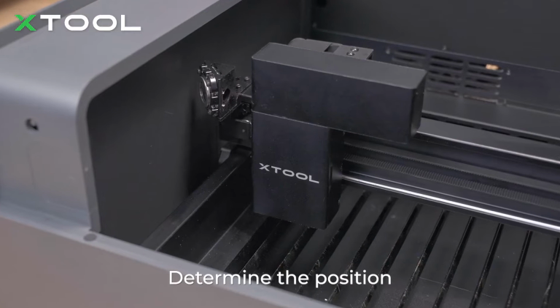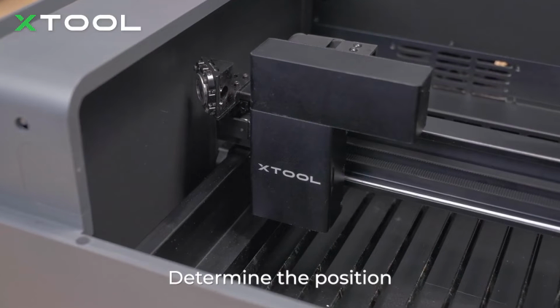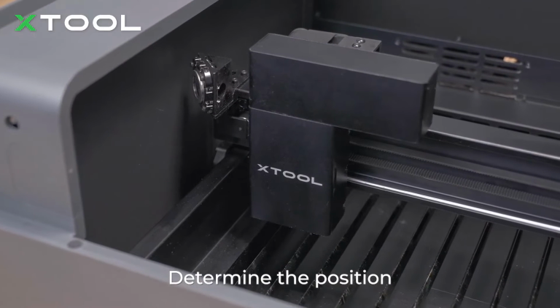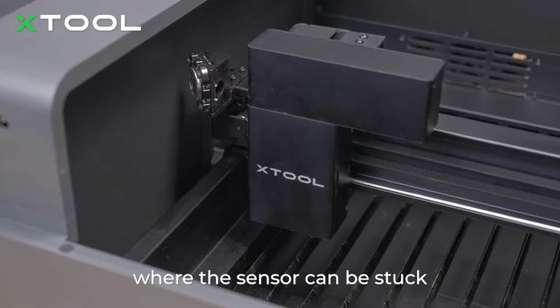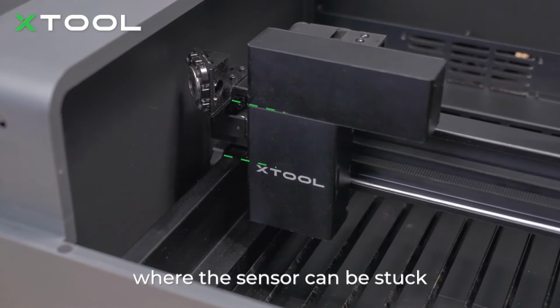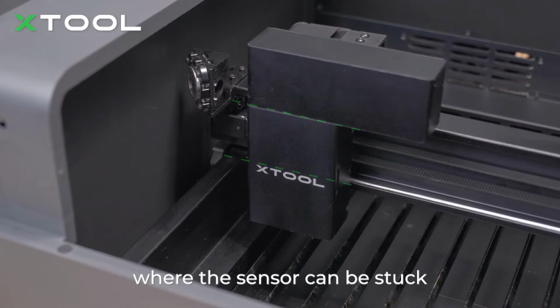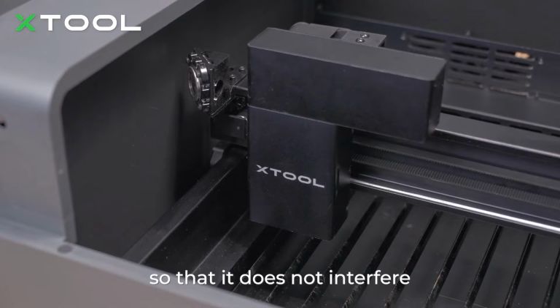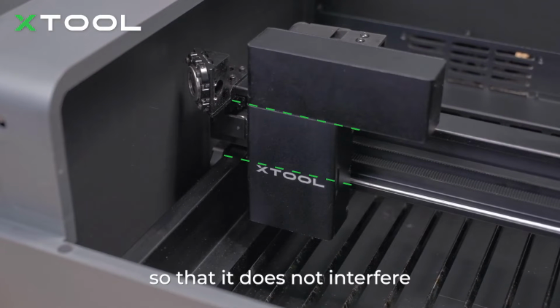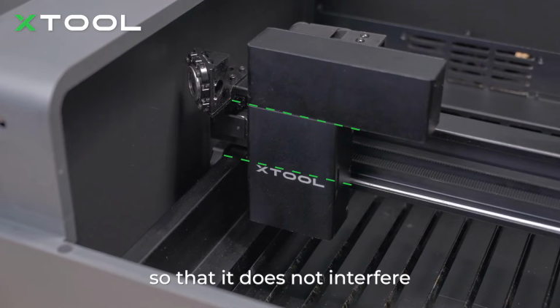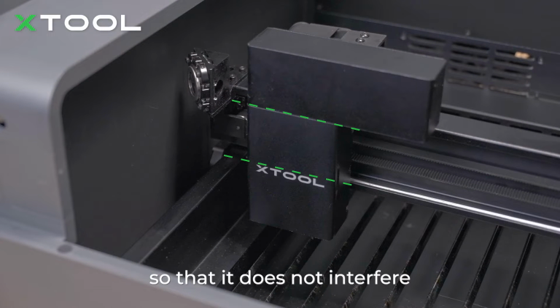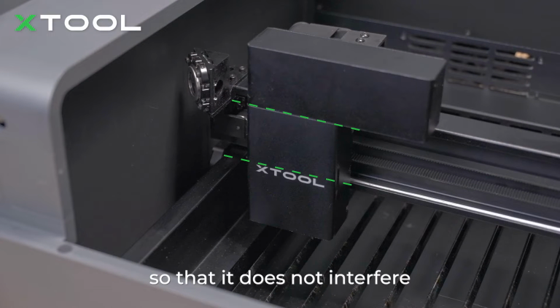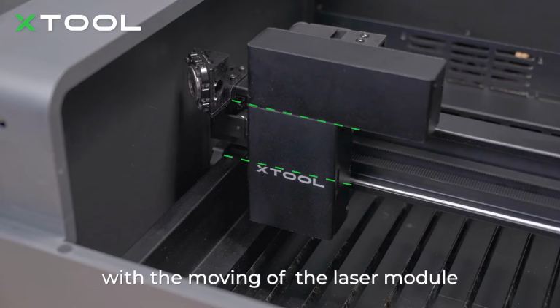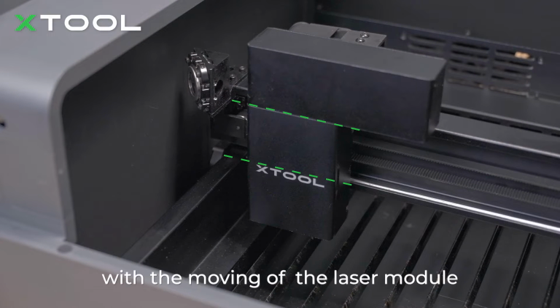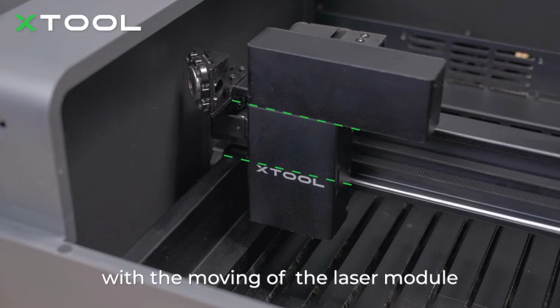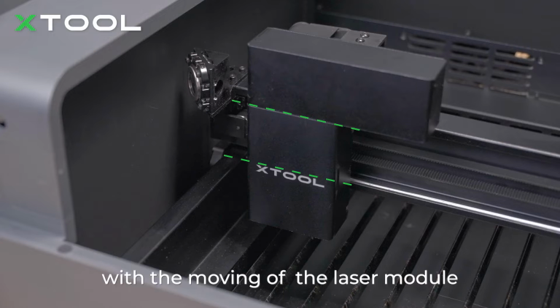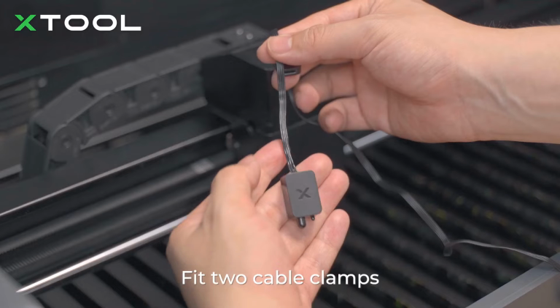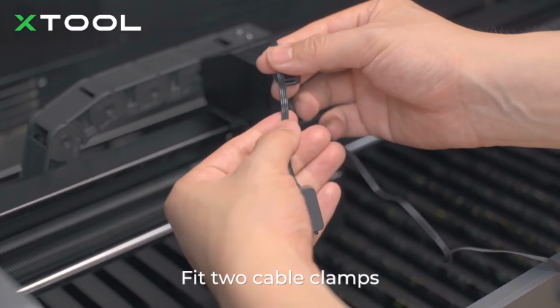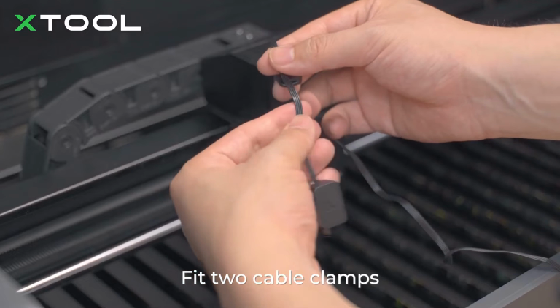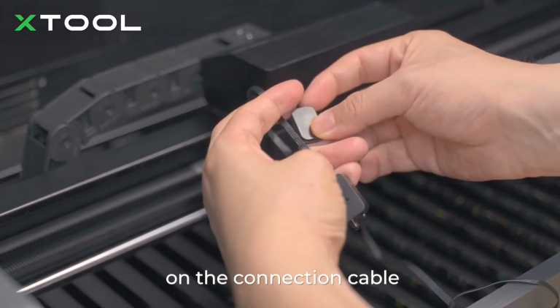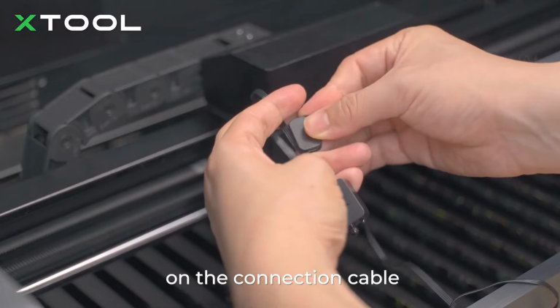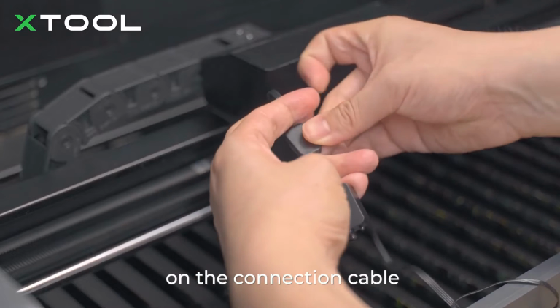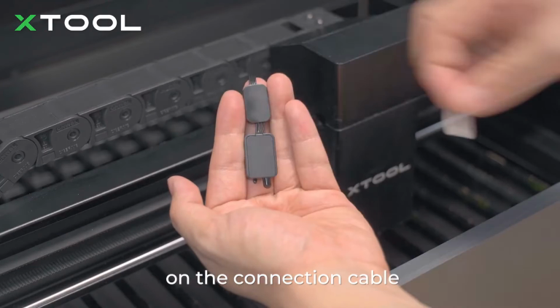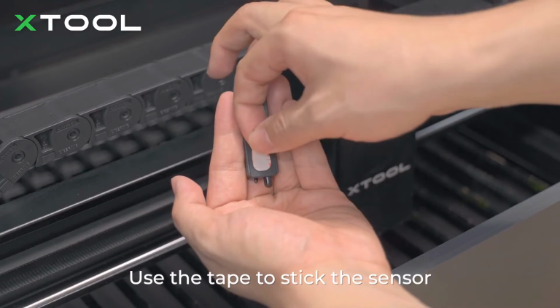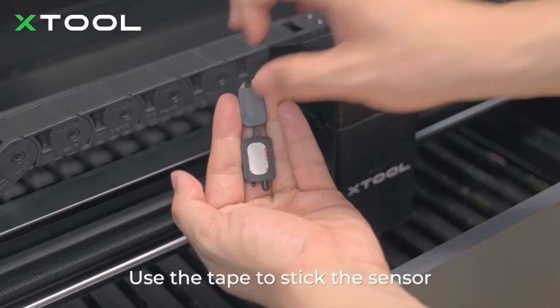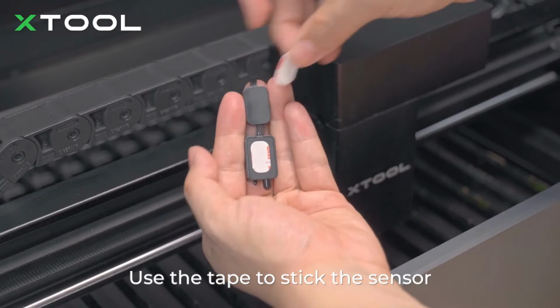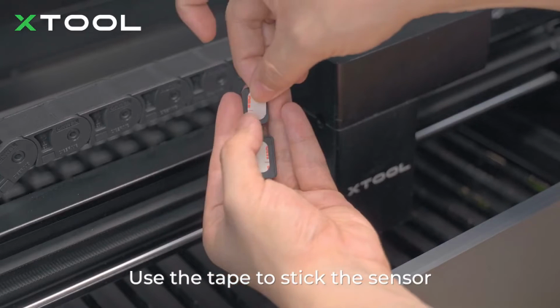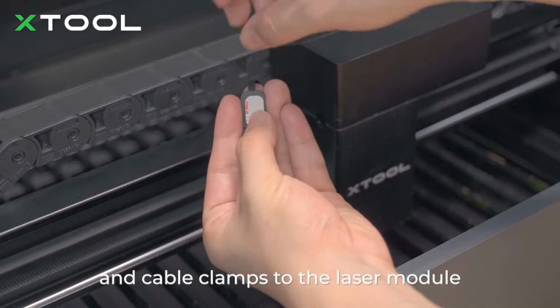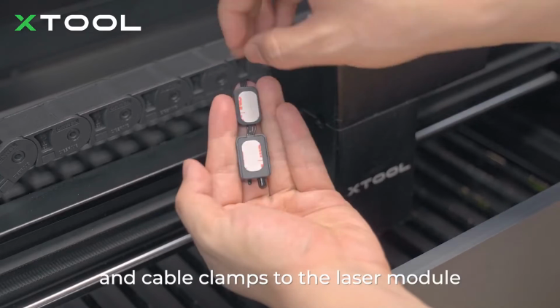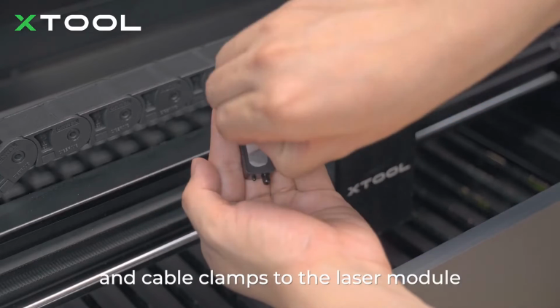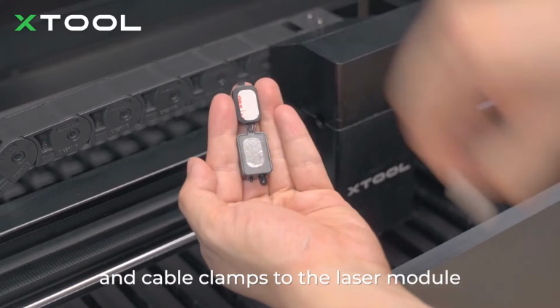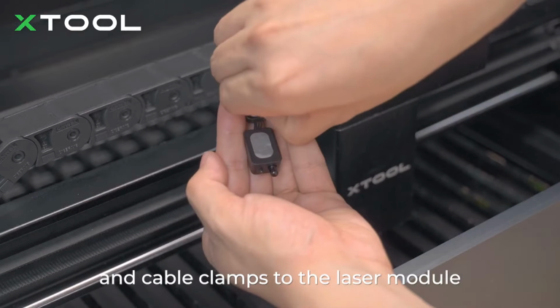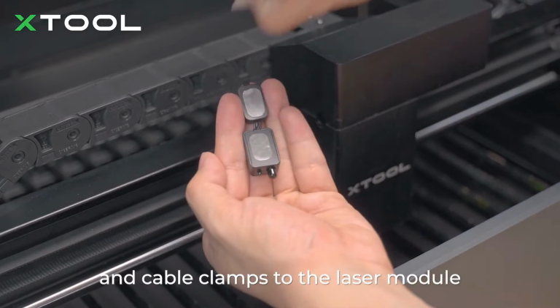Determine the position where the sensor can be stuck so that it does not interfere with the moving of the laser module. Fit two cable clamps on the connection cable. Use the tape to stick the sensor and the cable clamps to the laser module.